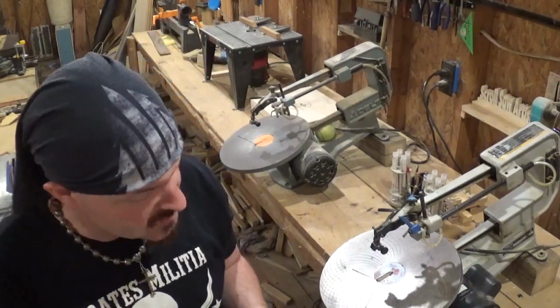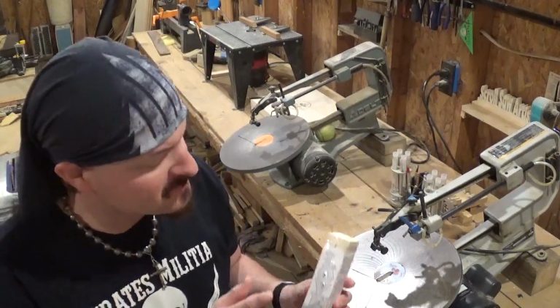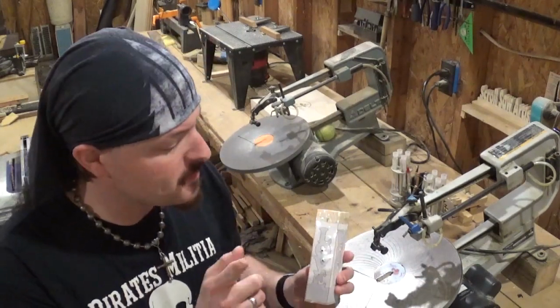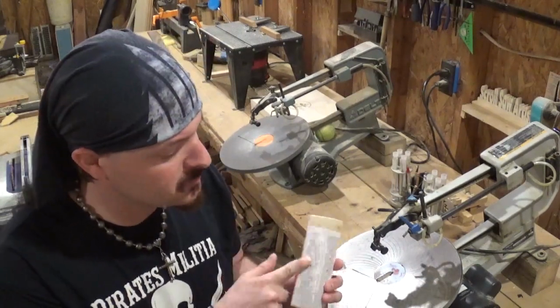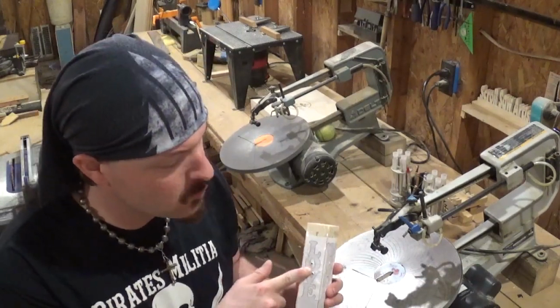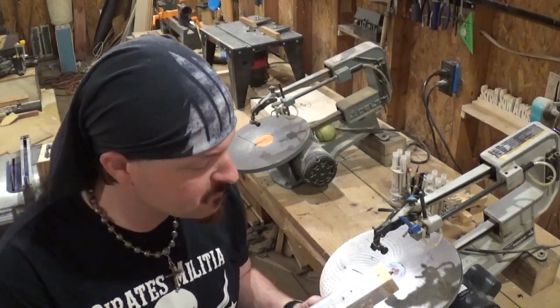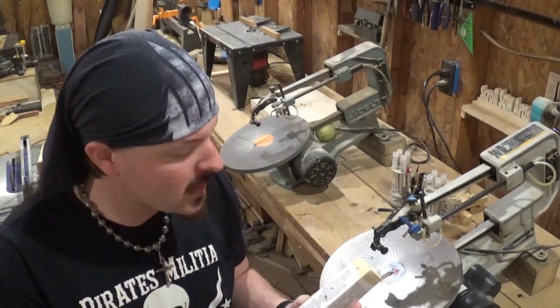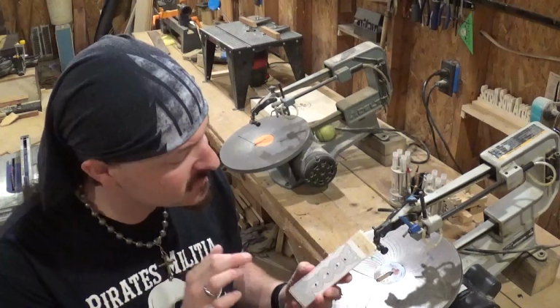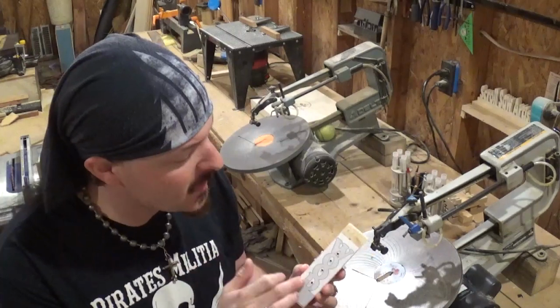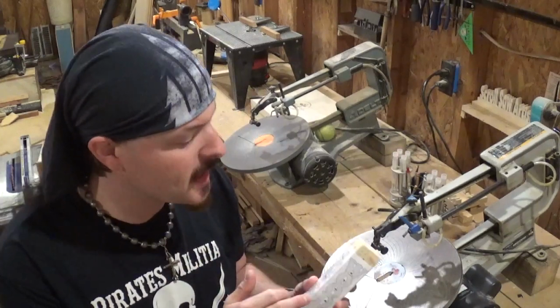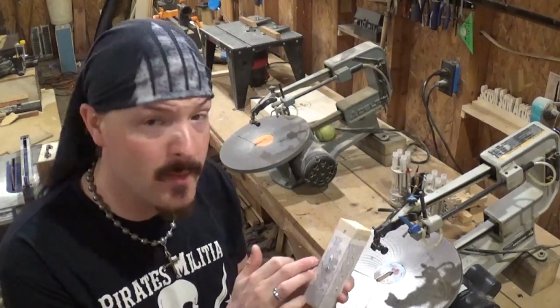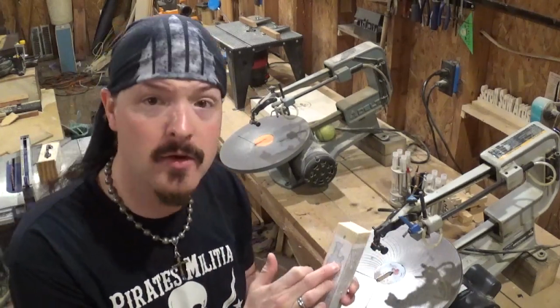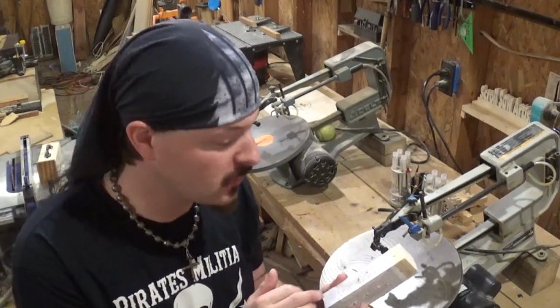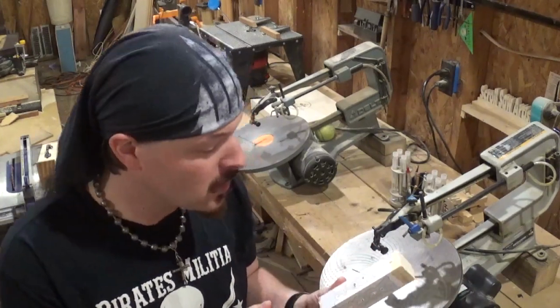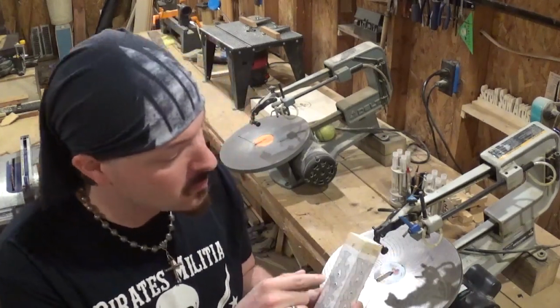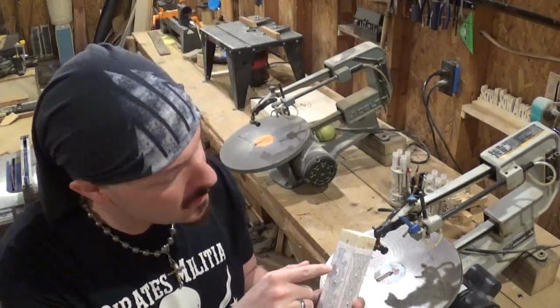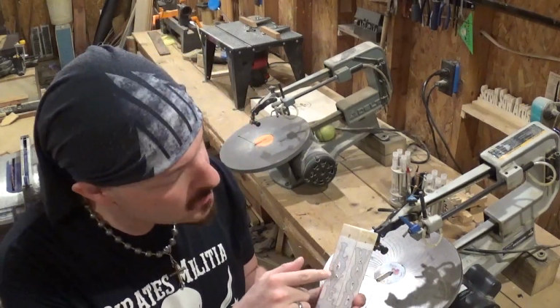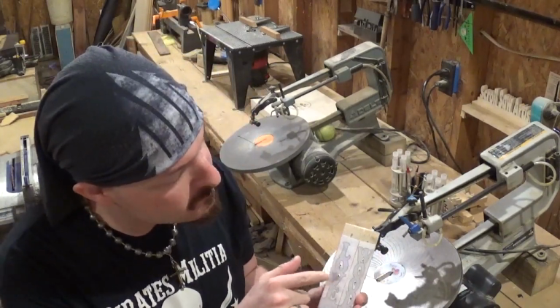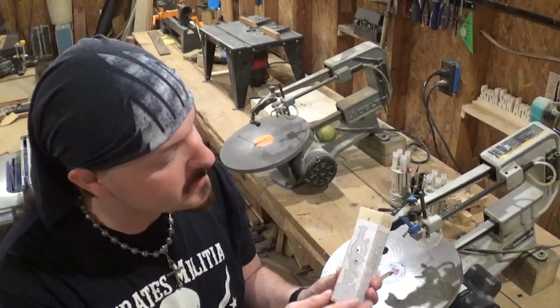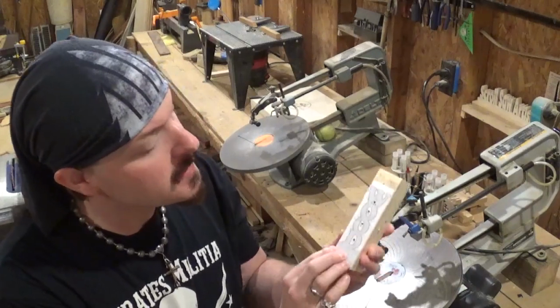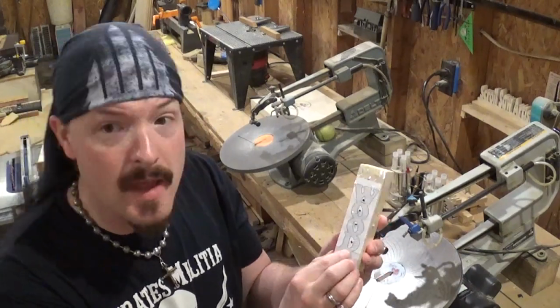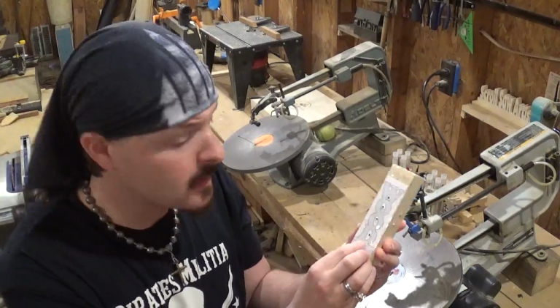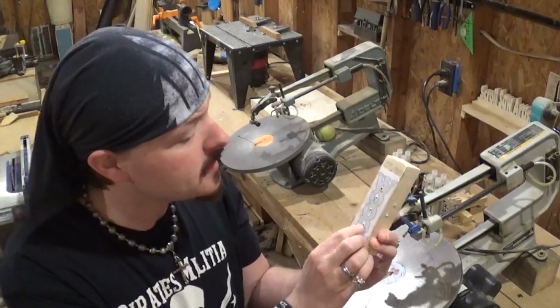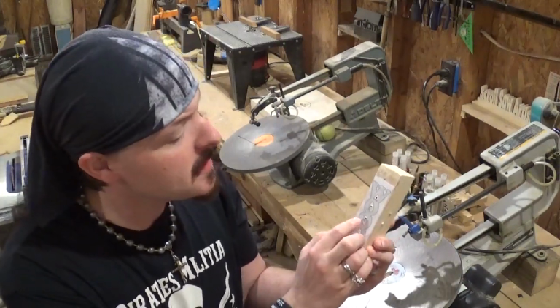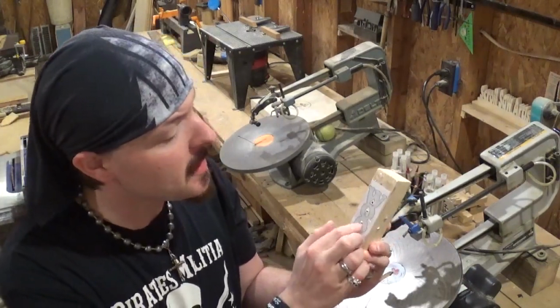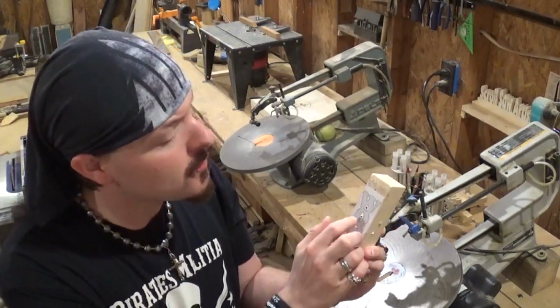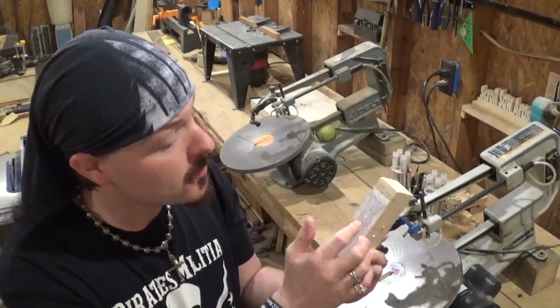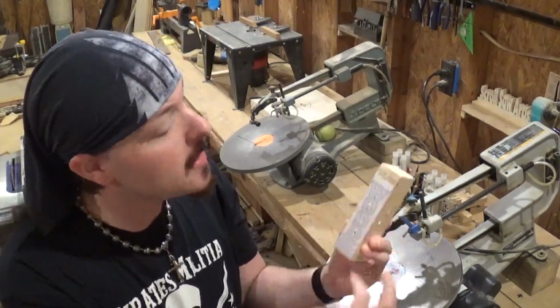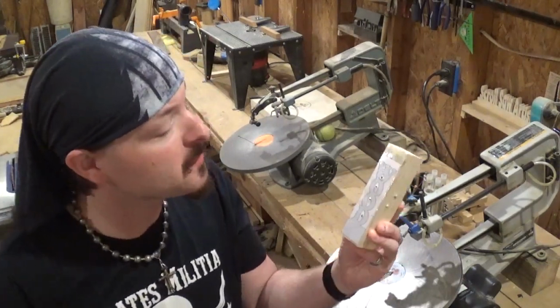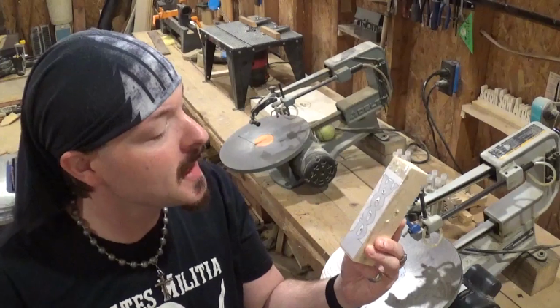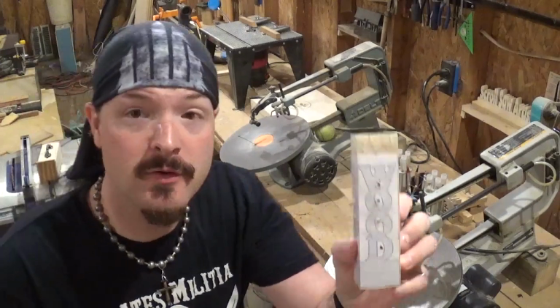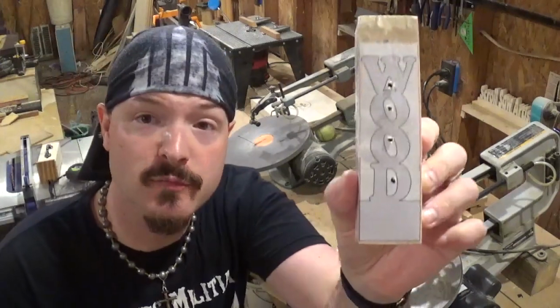Again, this is just a piece of 2x4 for this video. I've already attached the pattern and got my pilot holes drilled for the O and V in 'love,' and all the letters of 'wood' have interior cuts as well.